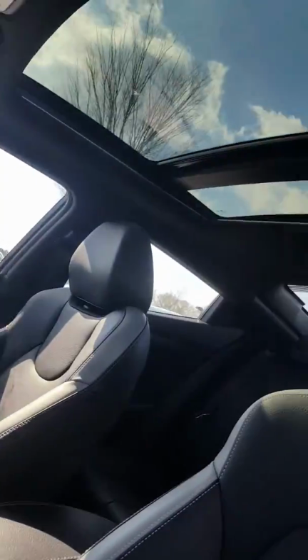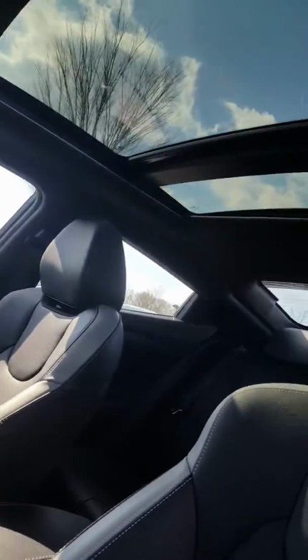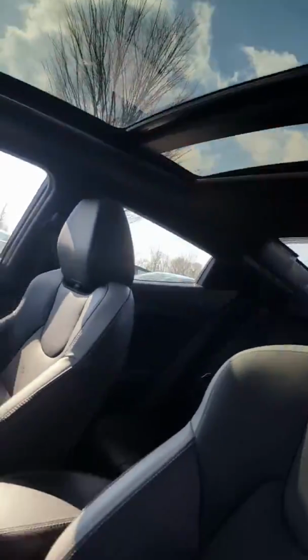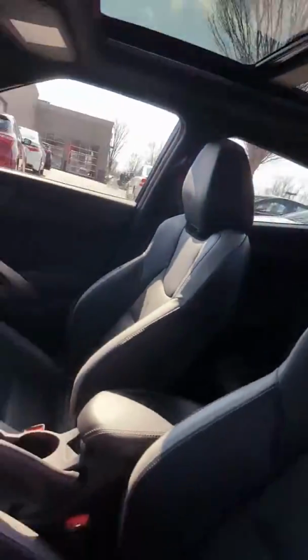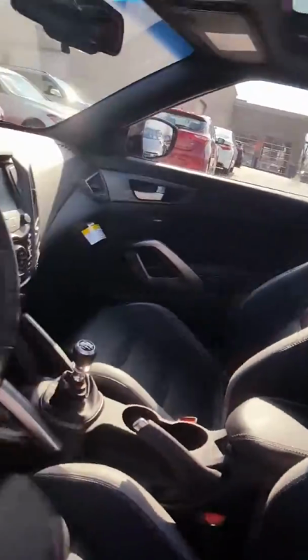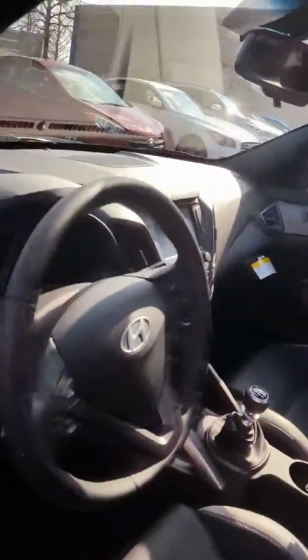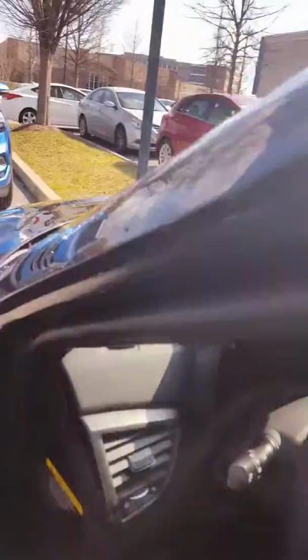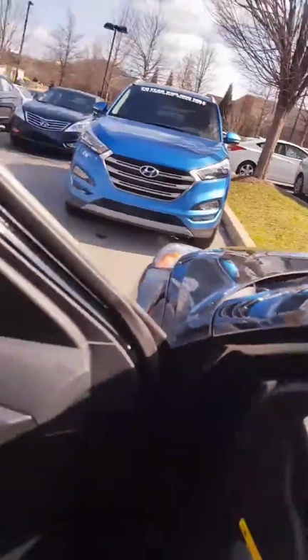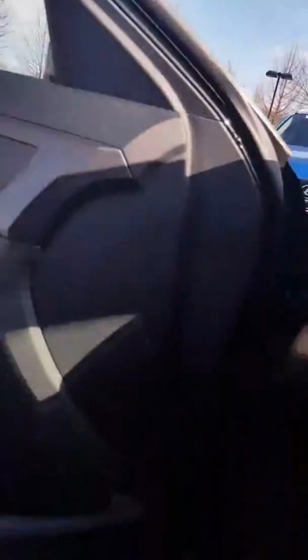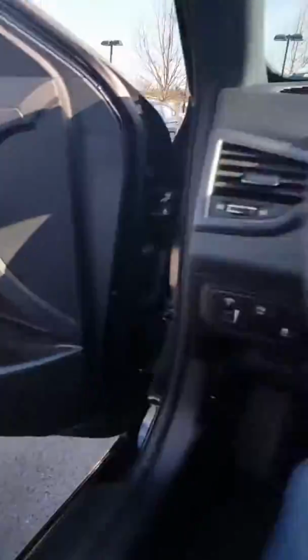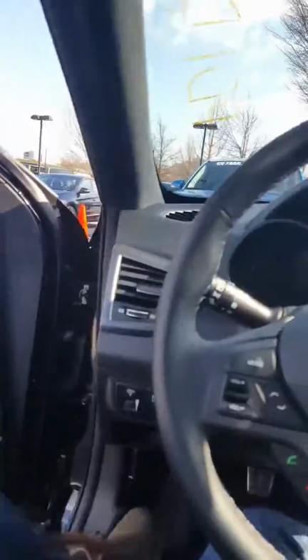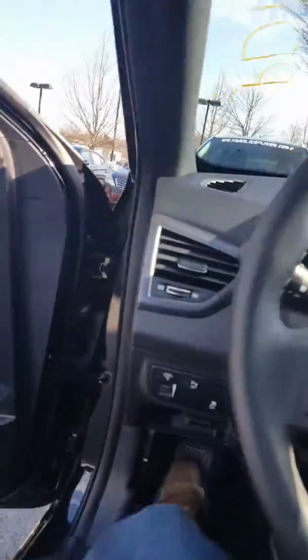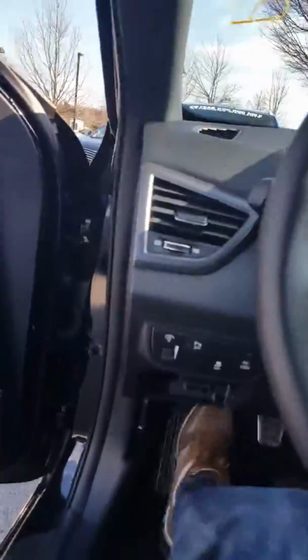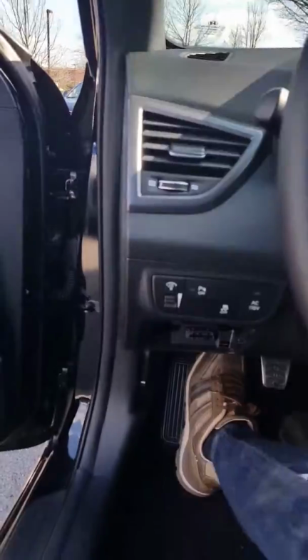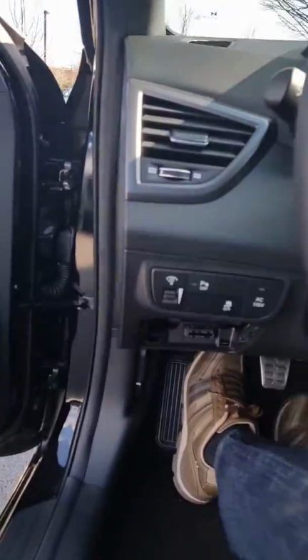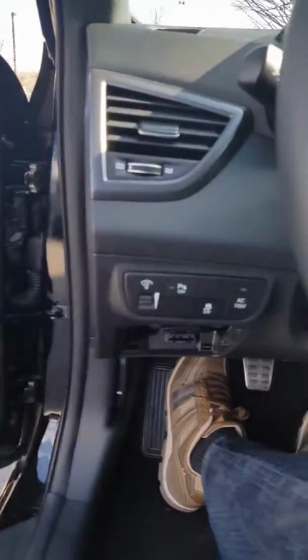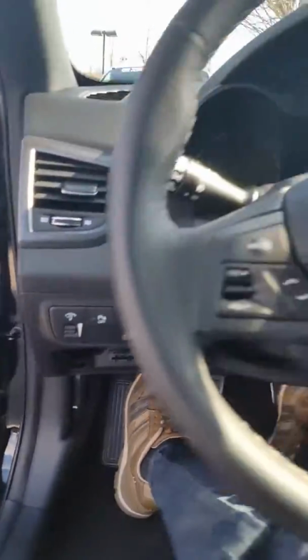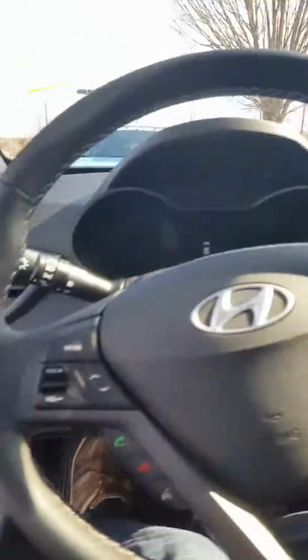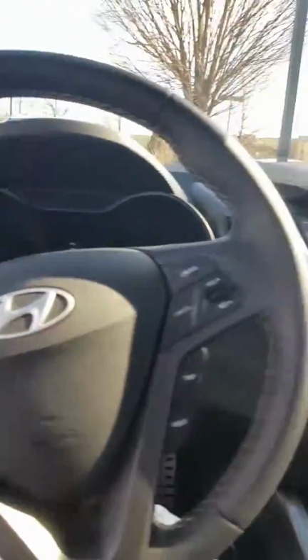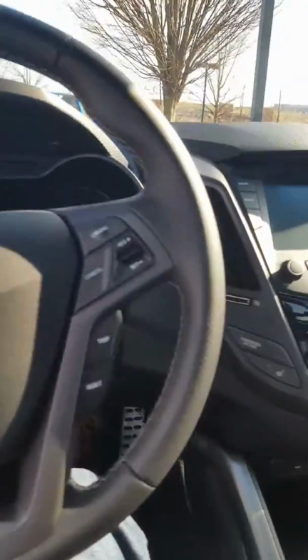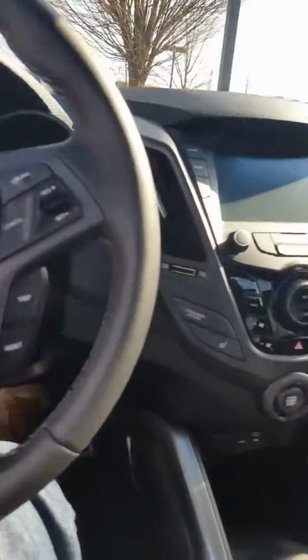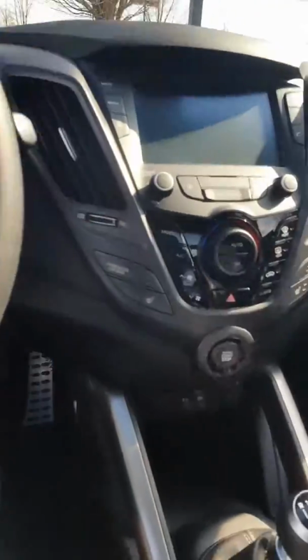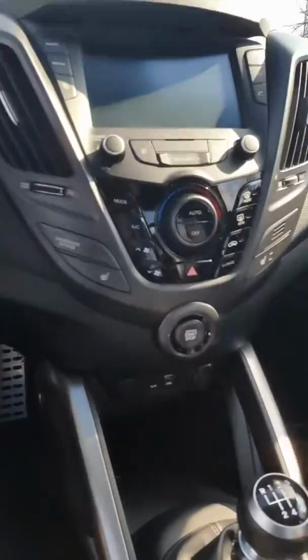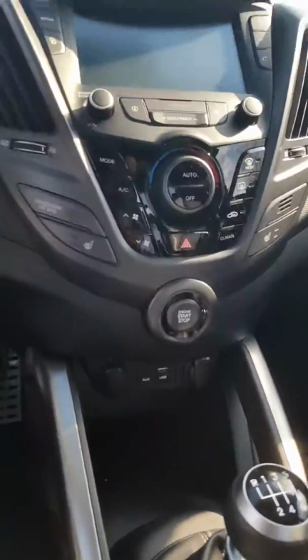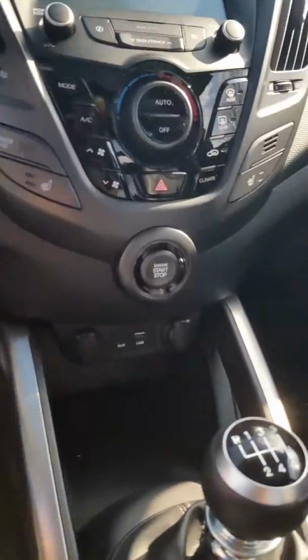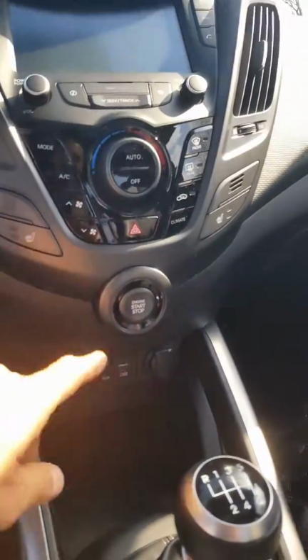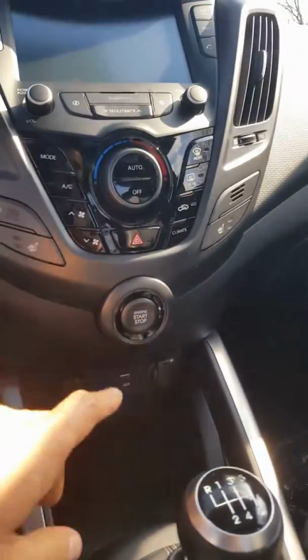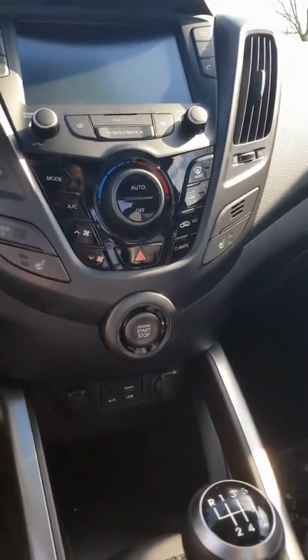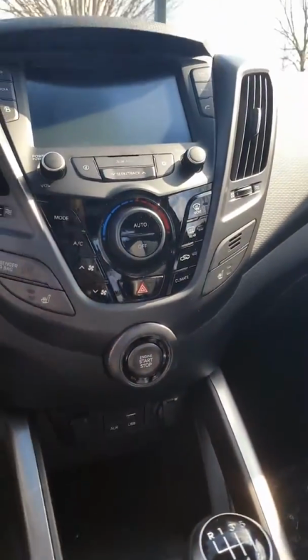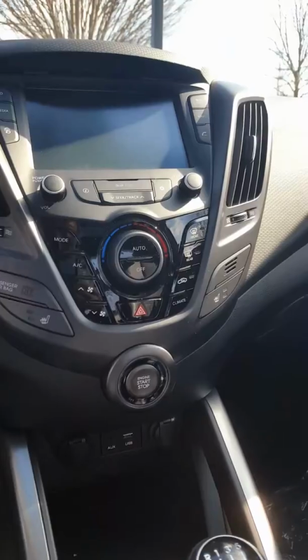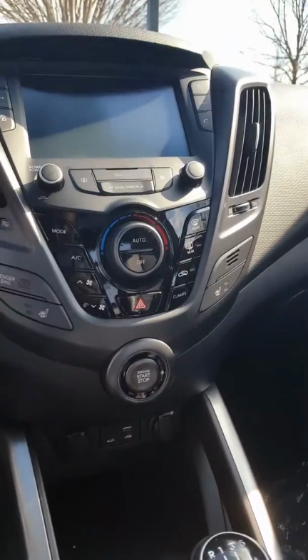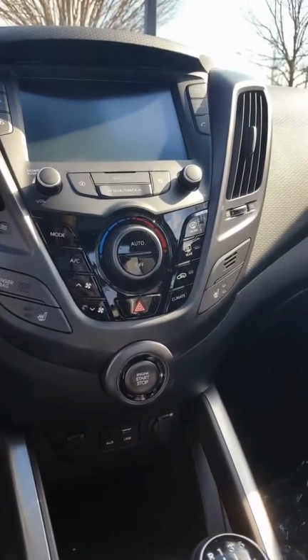There's that beautiful panoramic sunroof there. We have the park assist, some bells and whistles here — push start, USB auxiliary inputs, and a beautiful touchscreen.